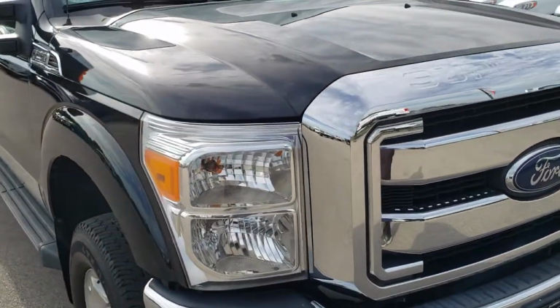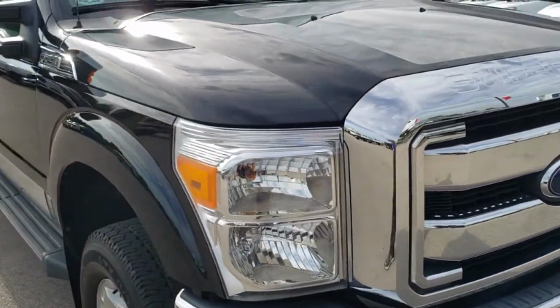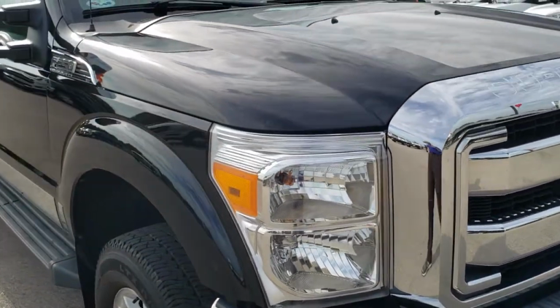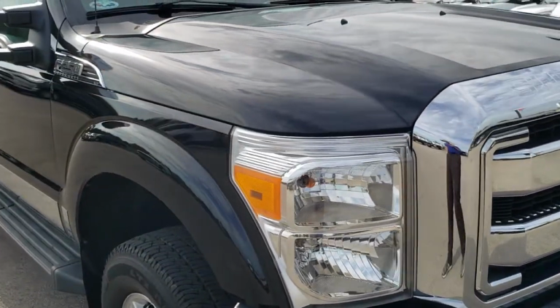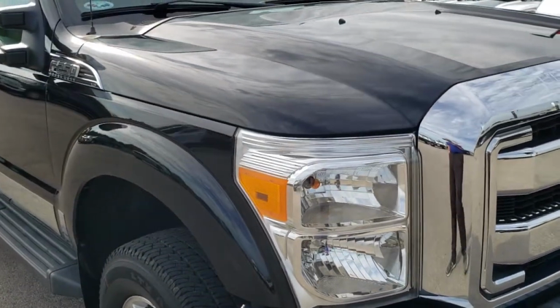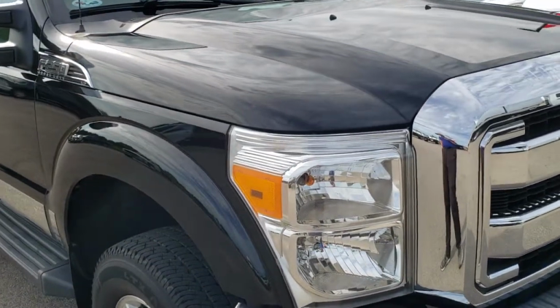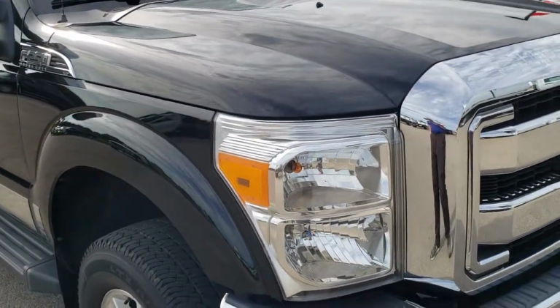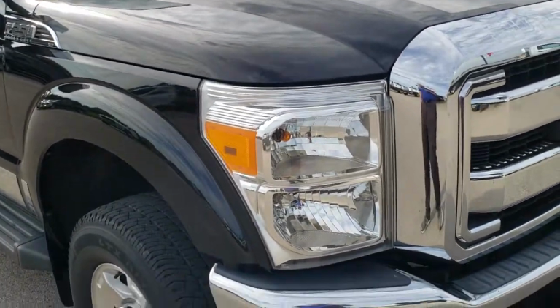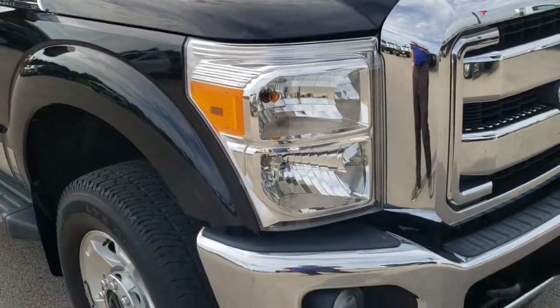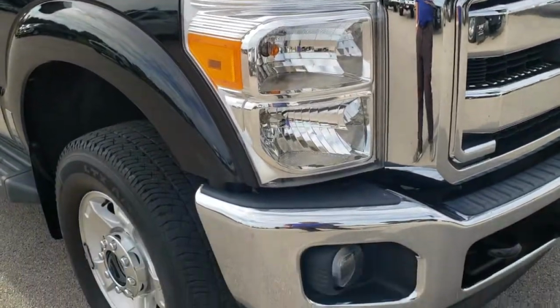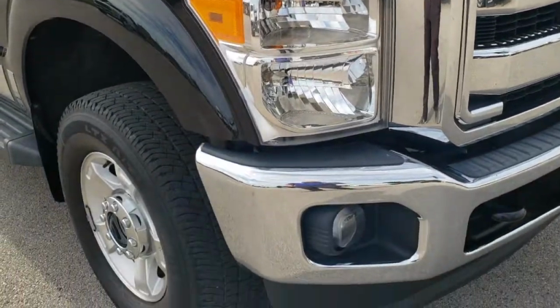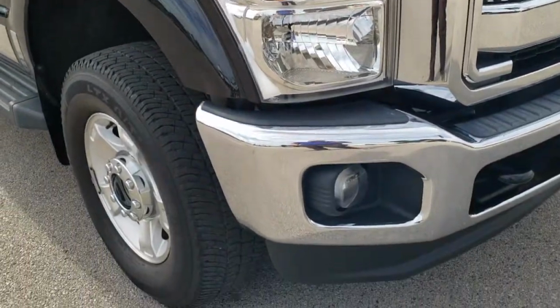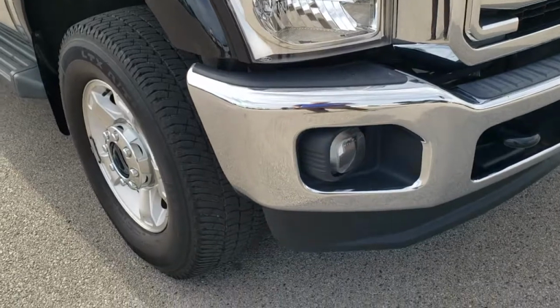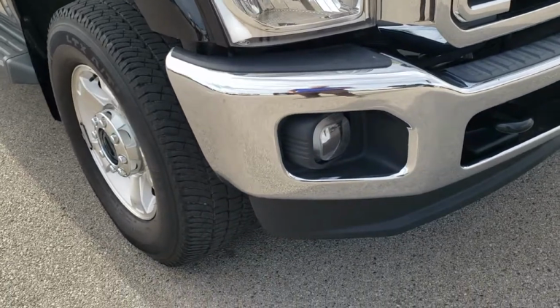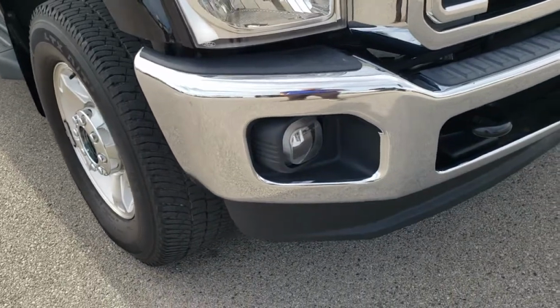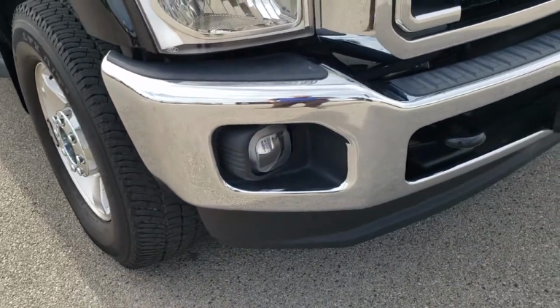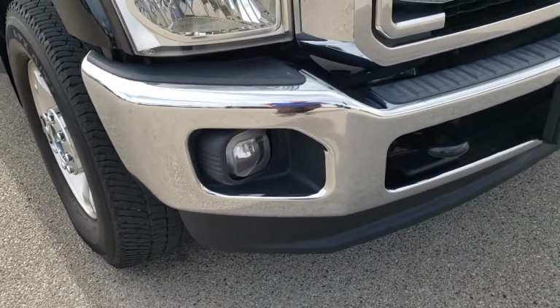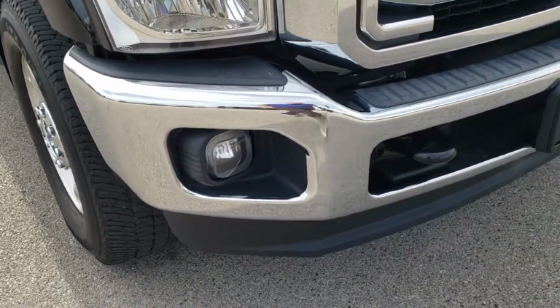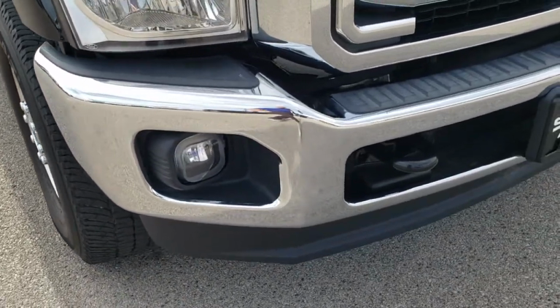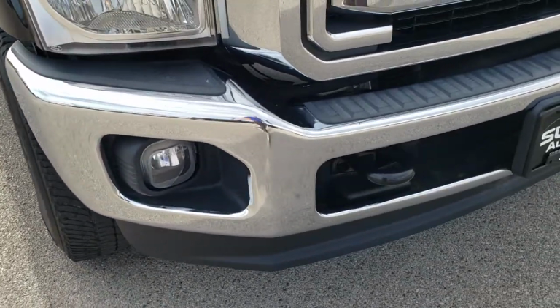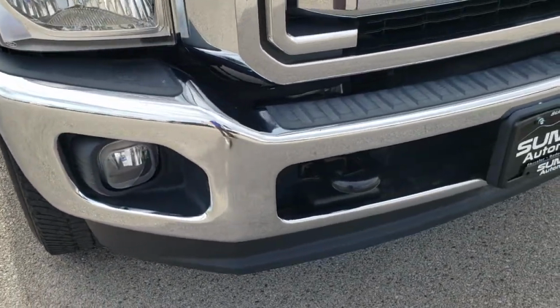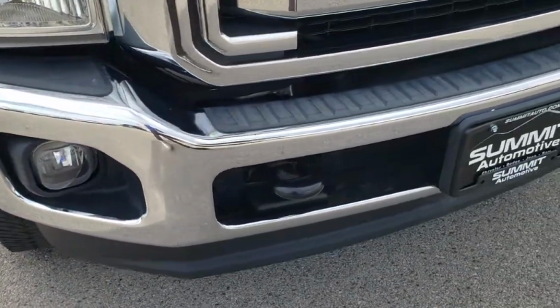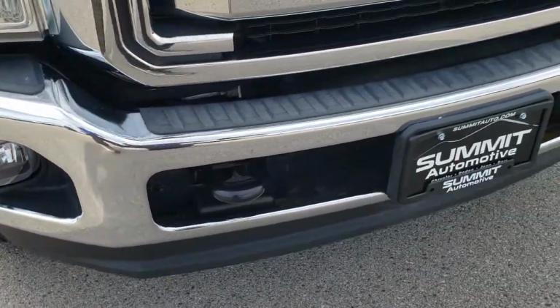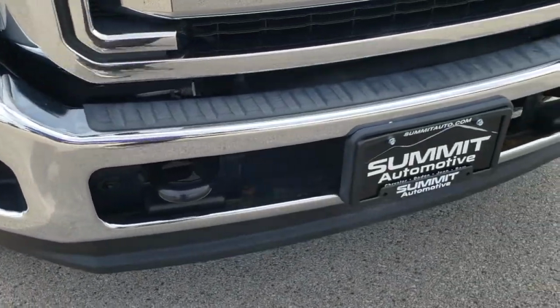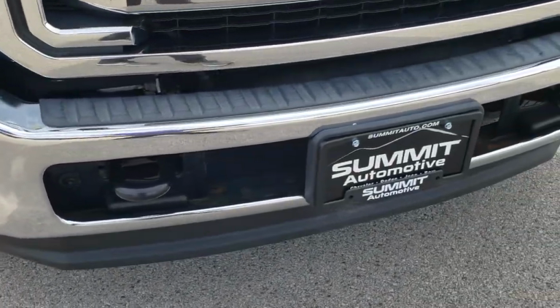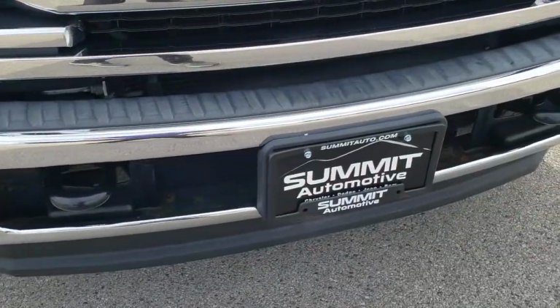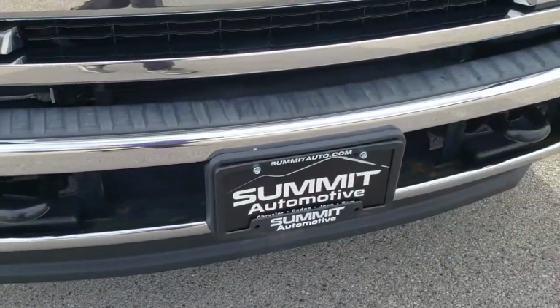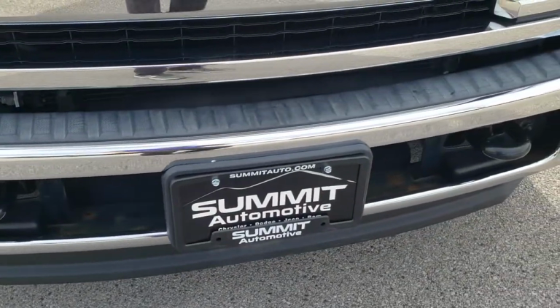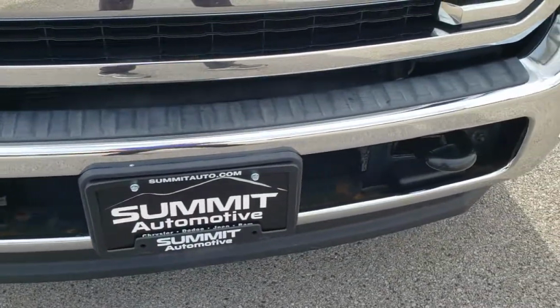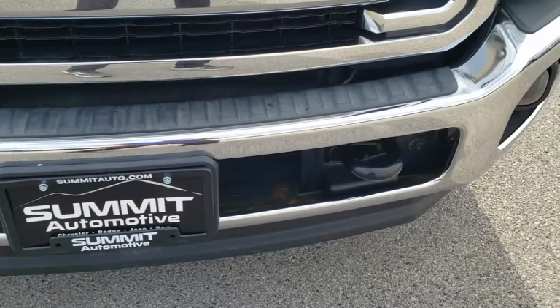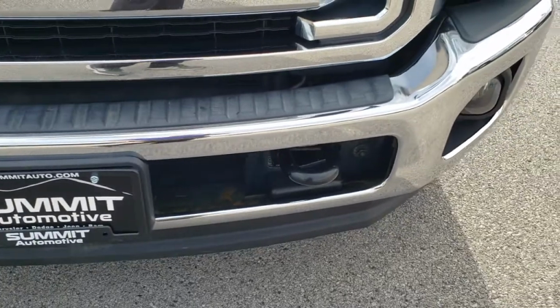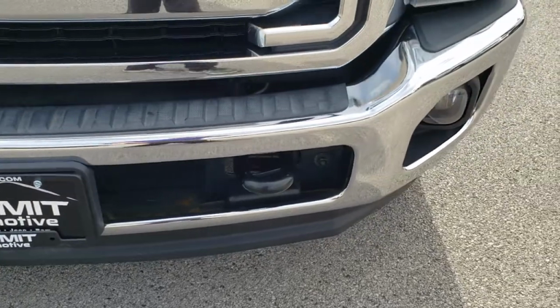Today we are checking out this super clean 2013 Ford F-250 crew cab short box. This truck has the 6.2 liter V8 motor. From this HD video you will be able to tell that this truck is extremely clean all the way around inside and out.